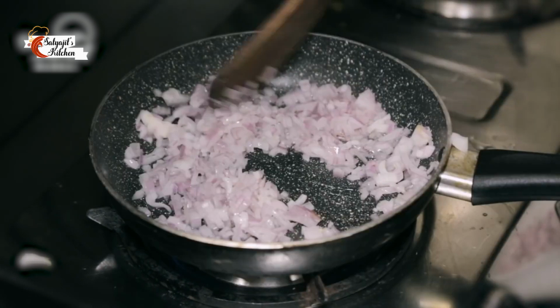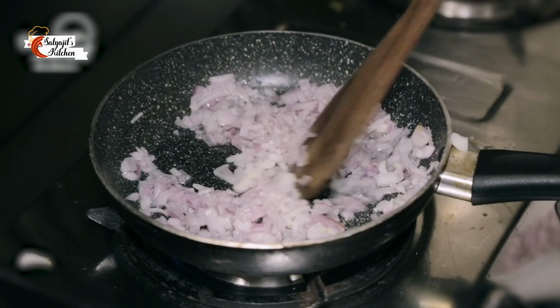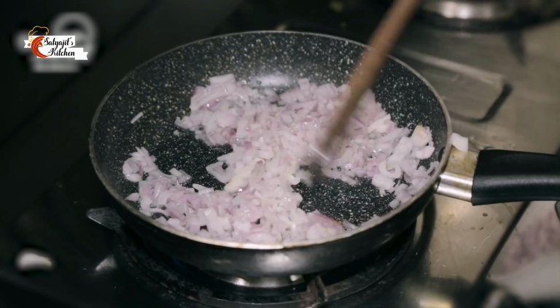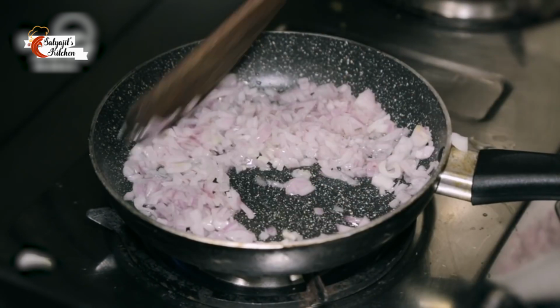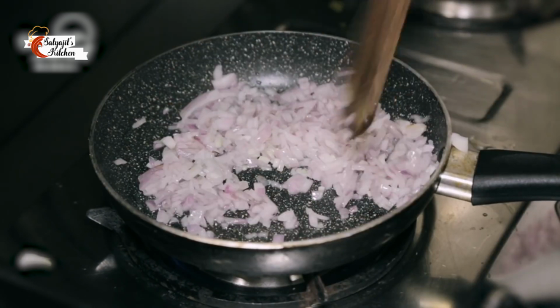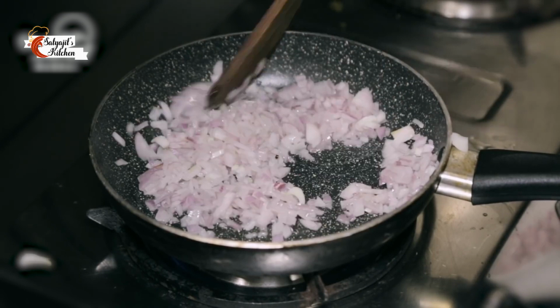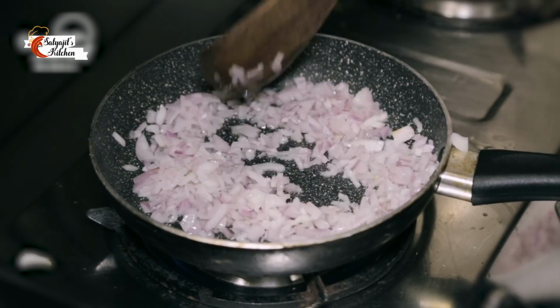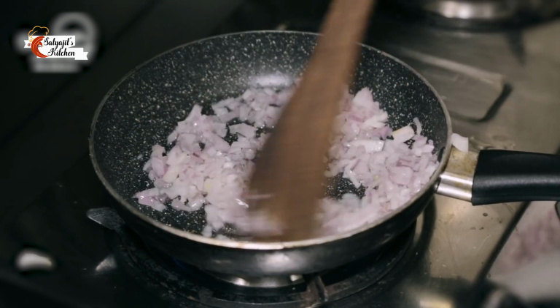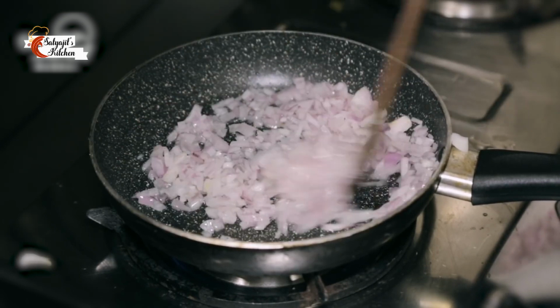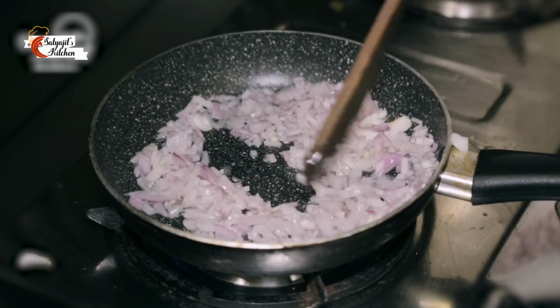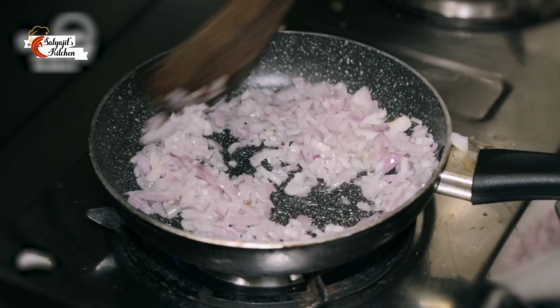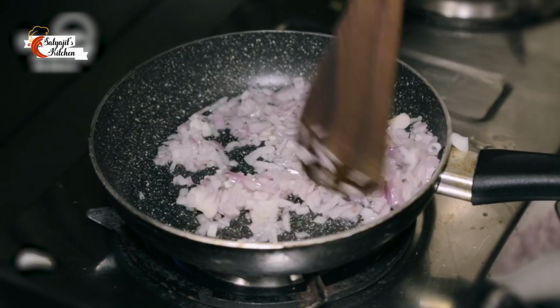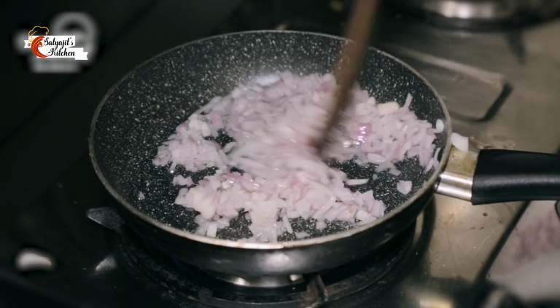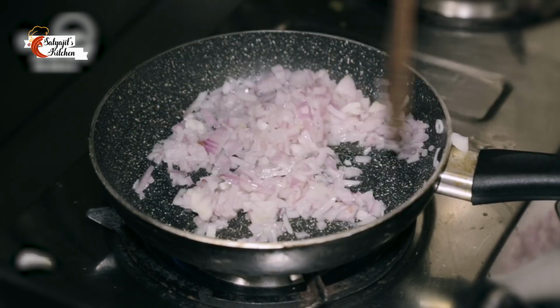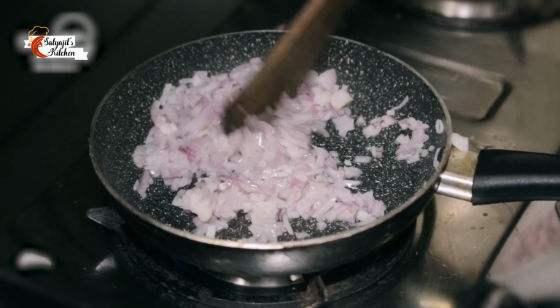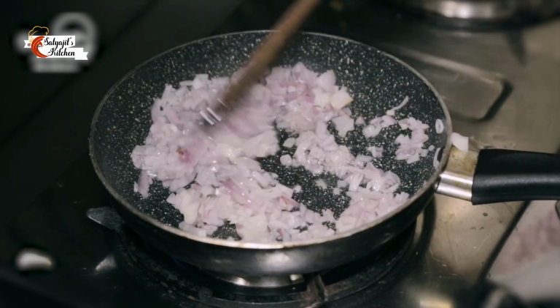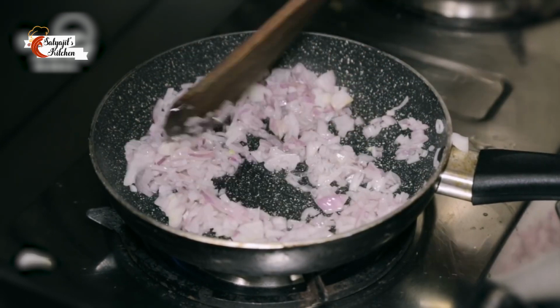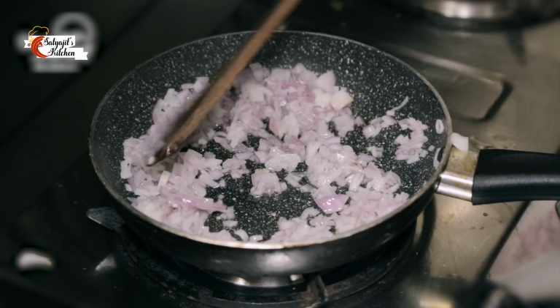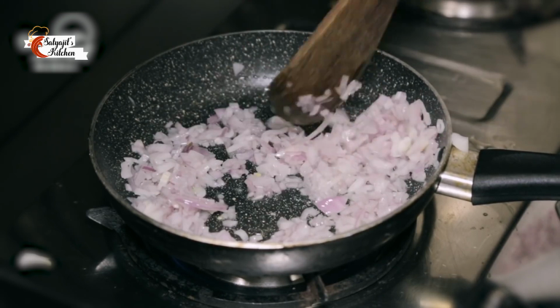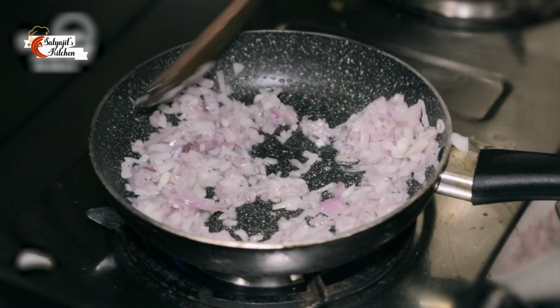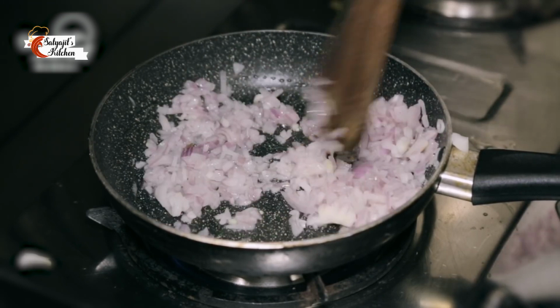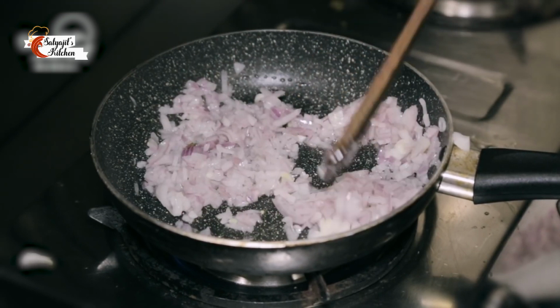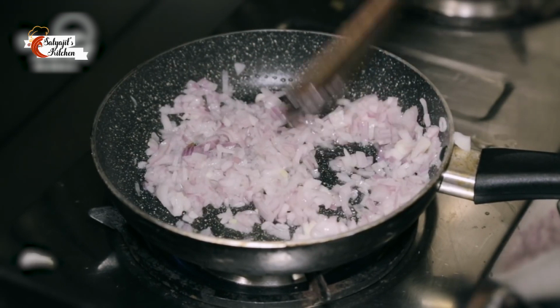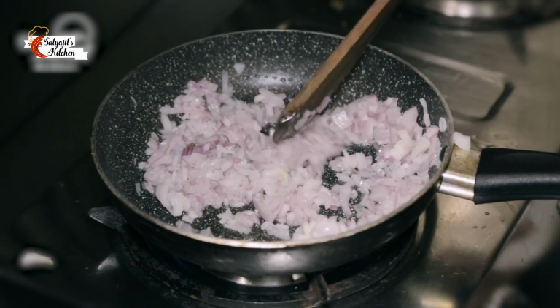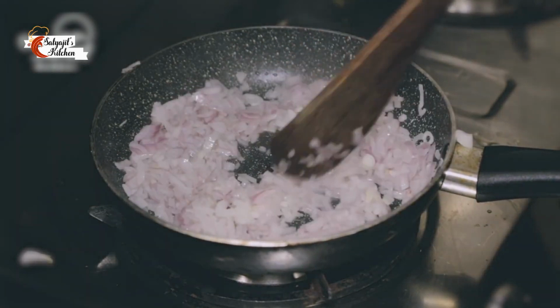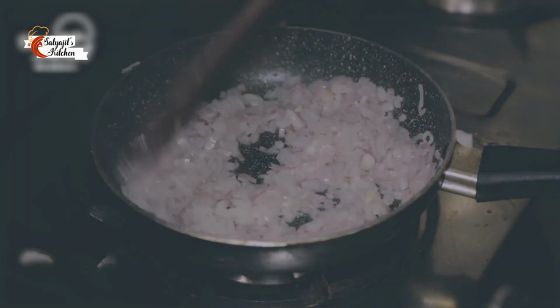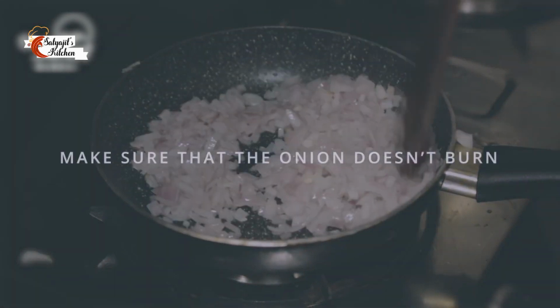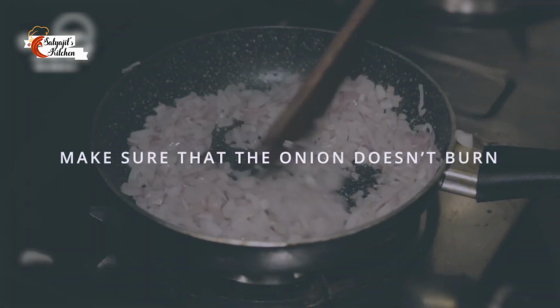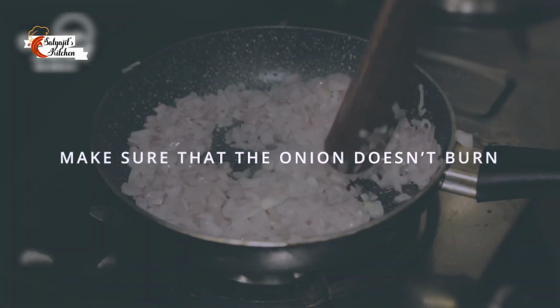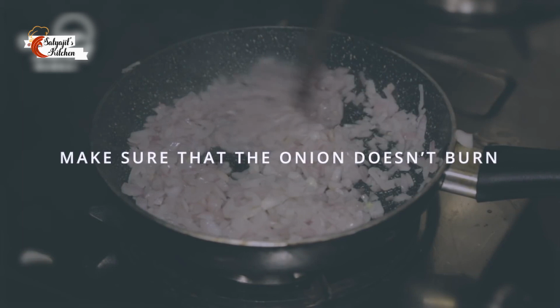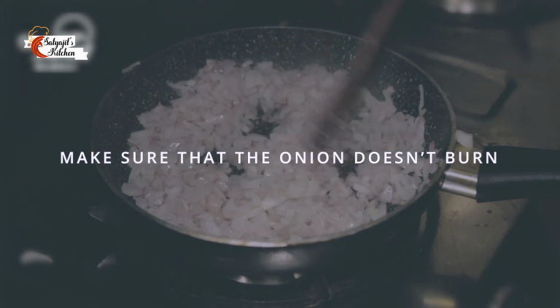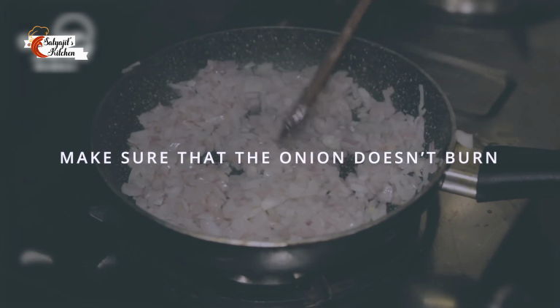Shakshuka is very famous in the Mediterranean region, but ideally it was originated mostly in the northern parts of Africa, where it is still consumed more as a main course item and not just as a breakfast food.